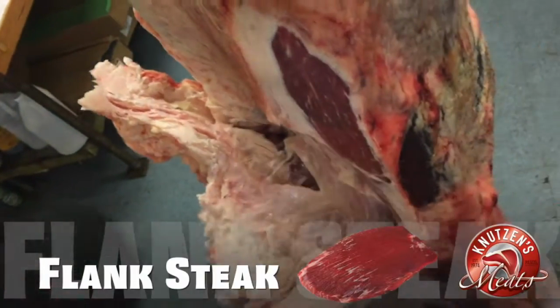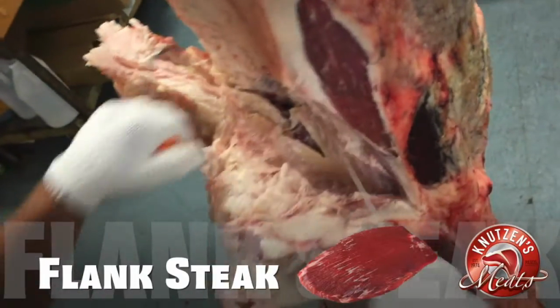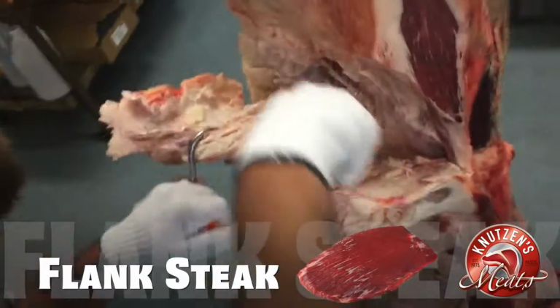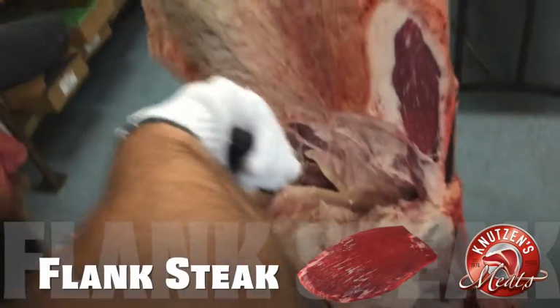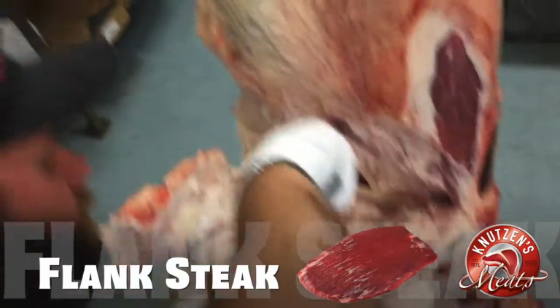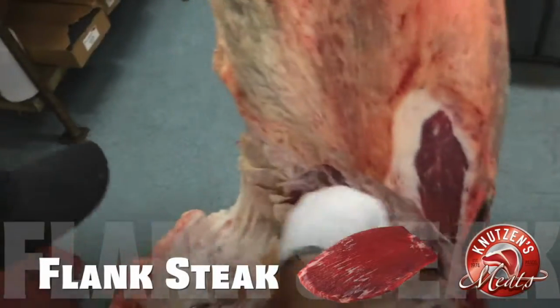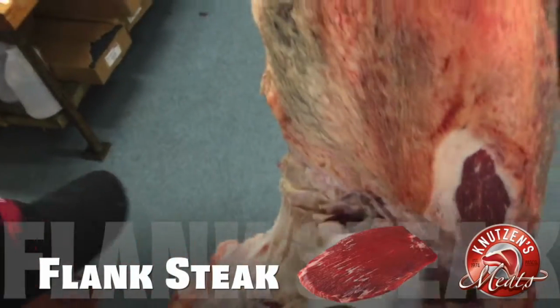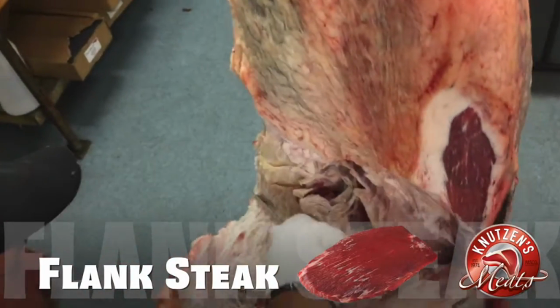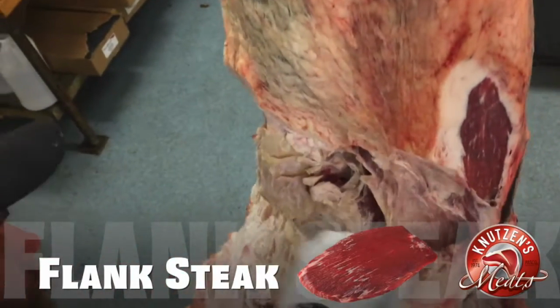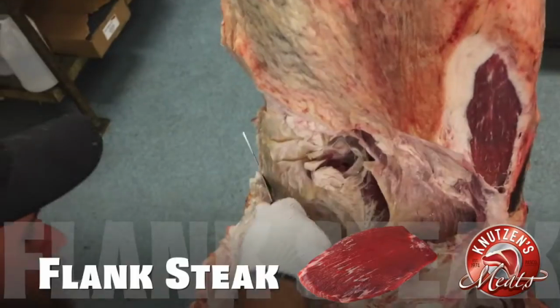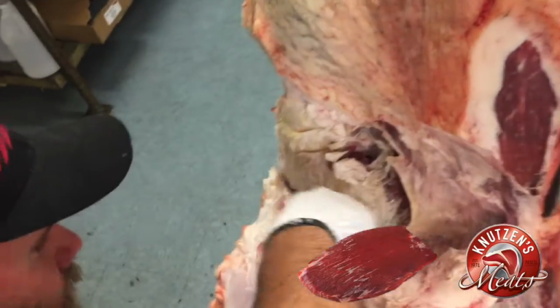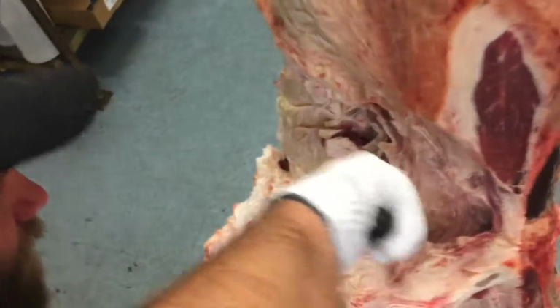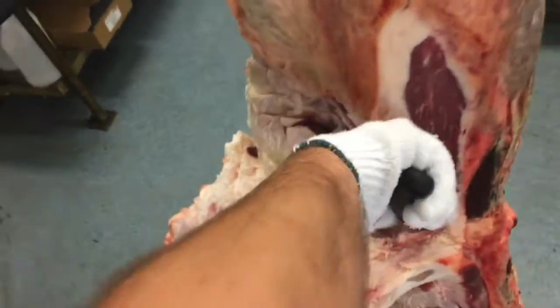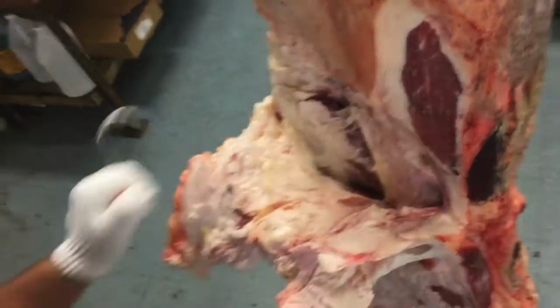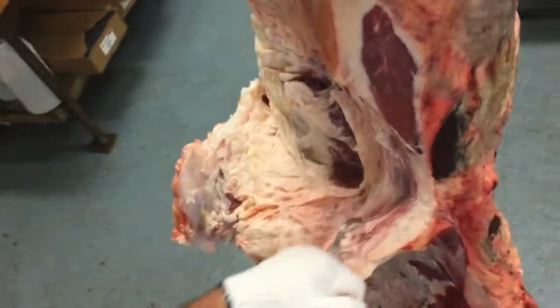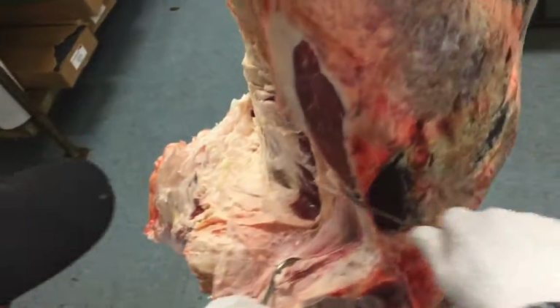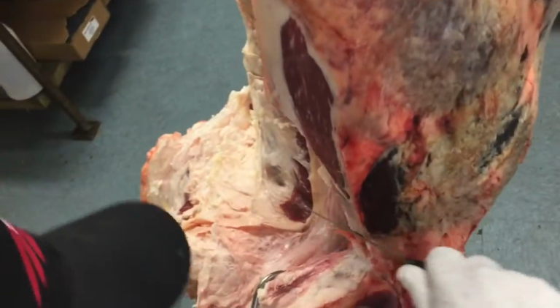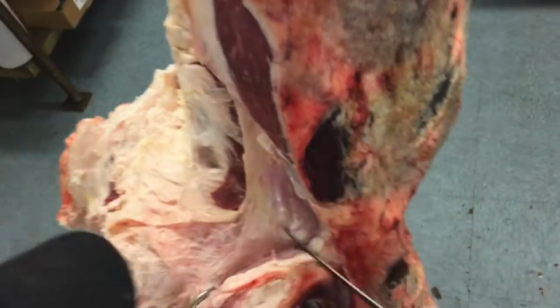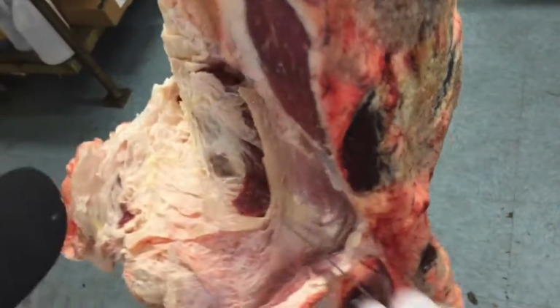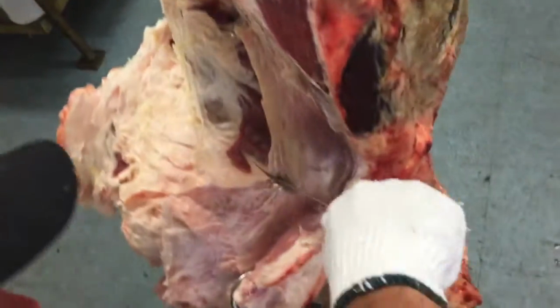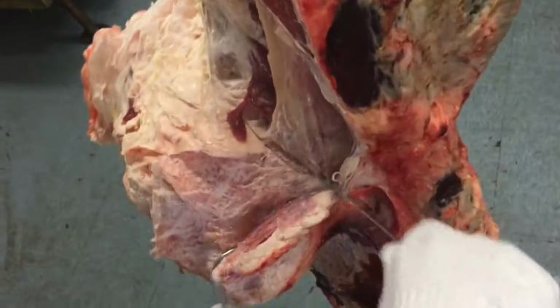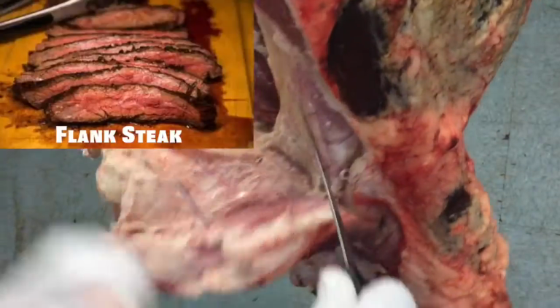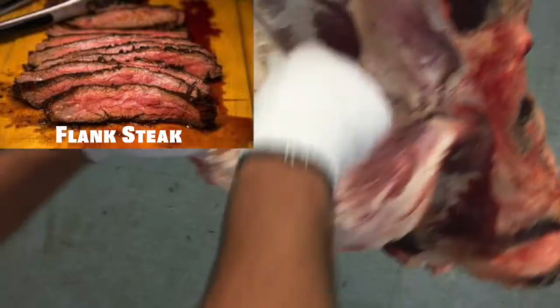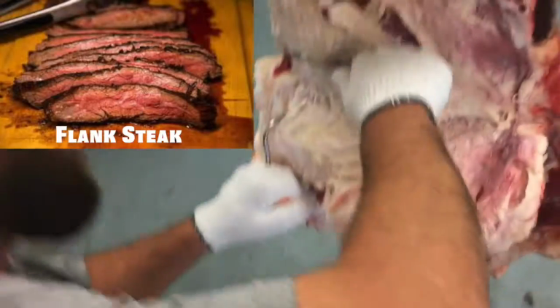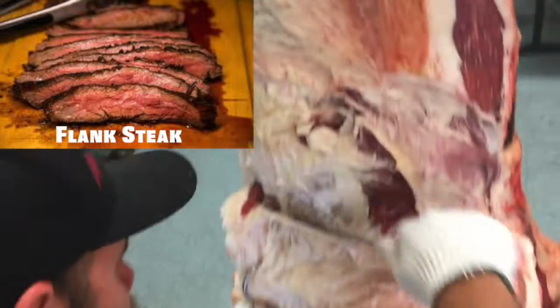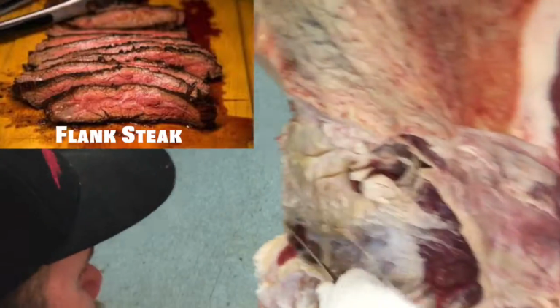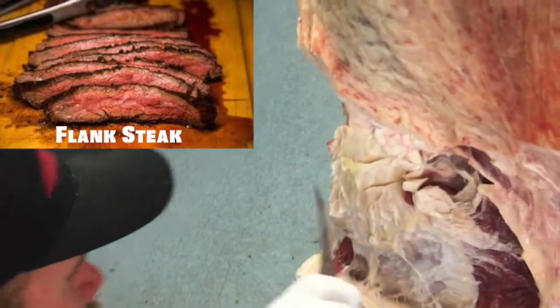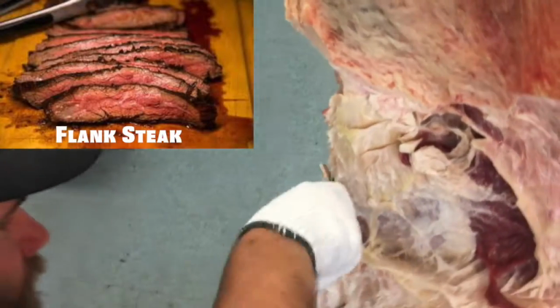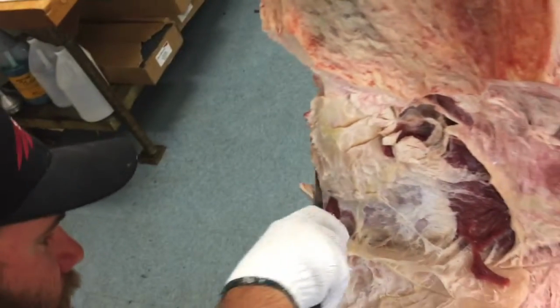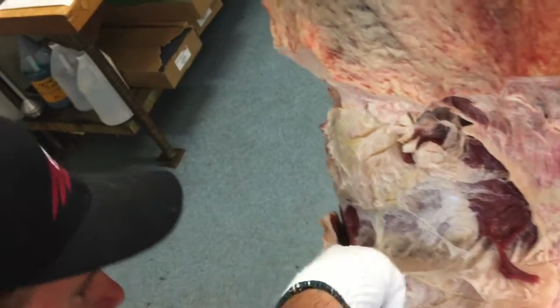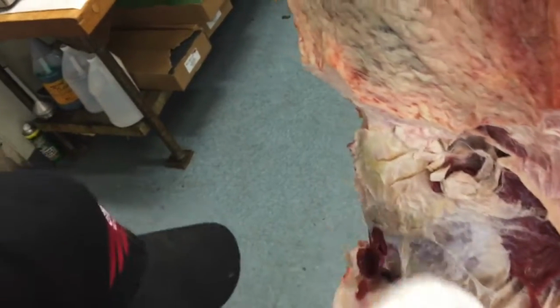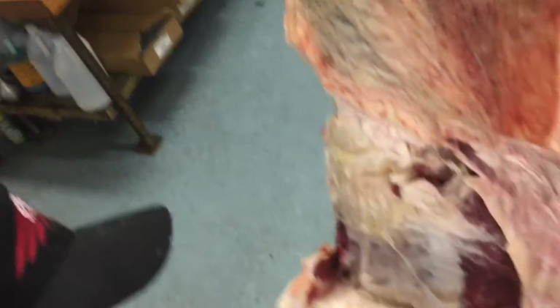The flank steak is a great steak. We sell it here at the butcher shop. We like to marinate it in our apple bourbon seasoning. You can marinate it in your favorite kind of marinade, and you can grill it or broil it in the oven. It's a fantastic steak.